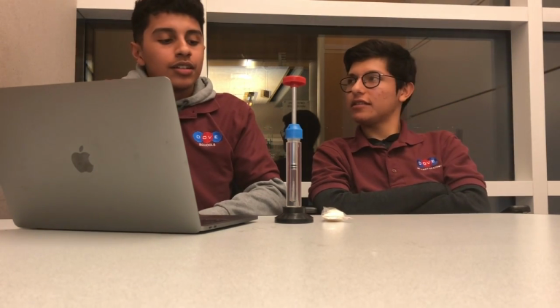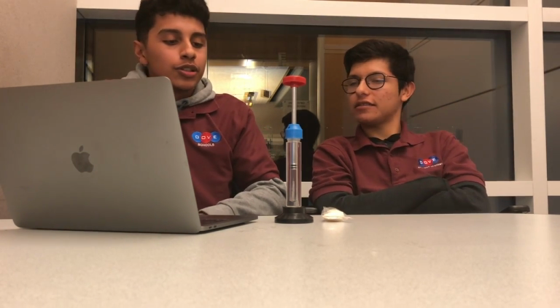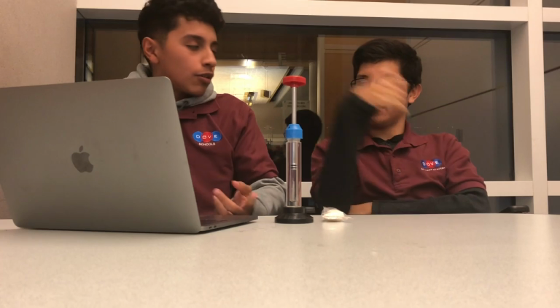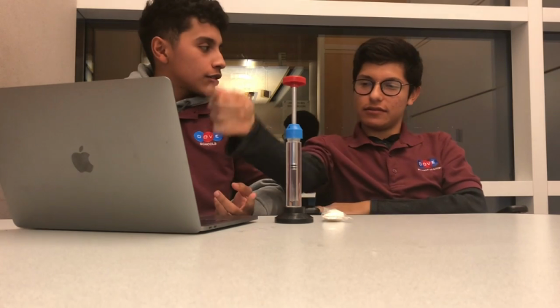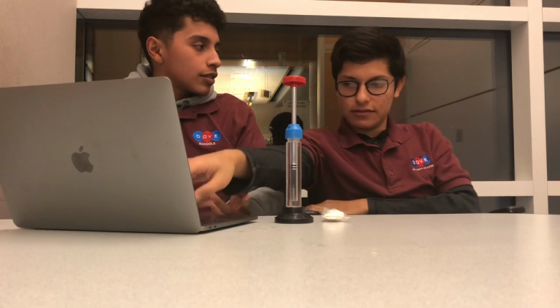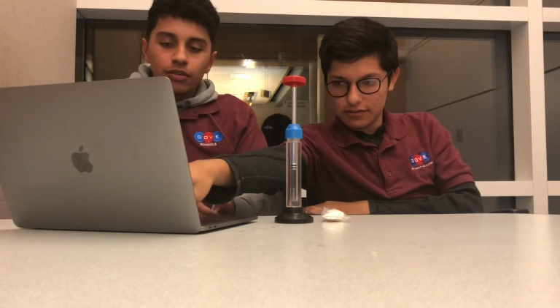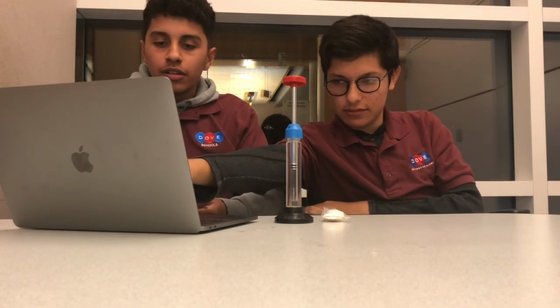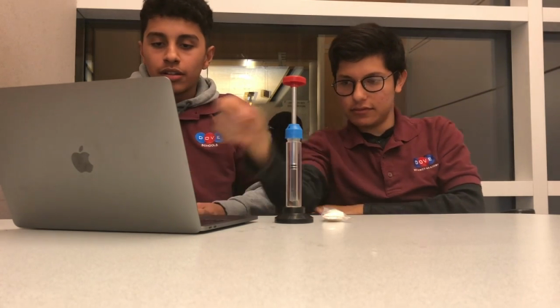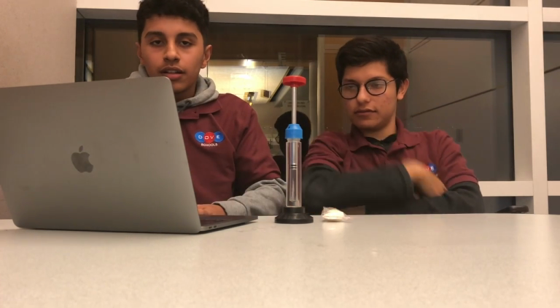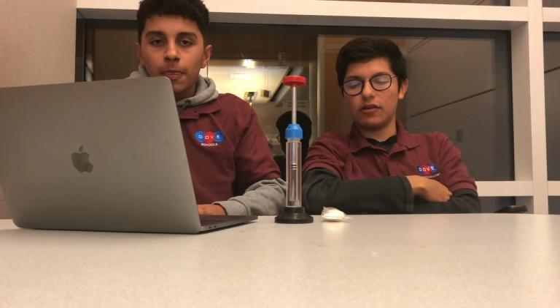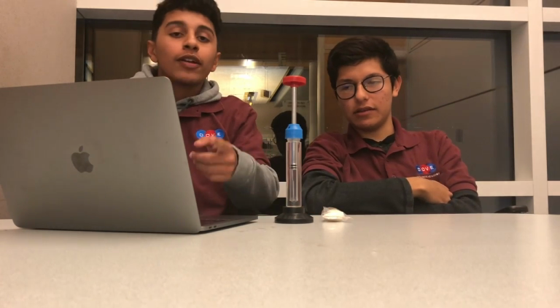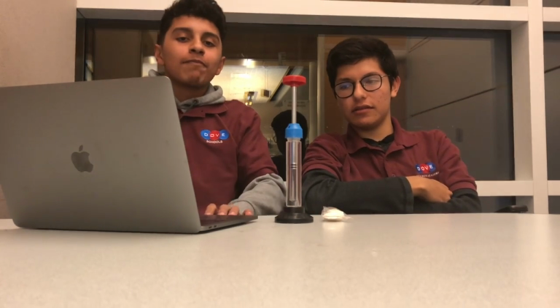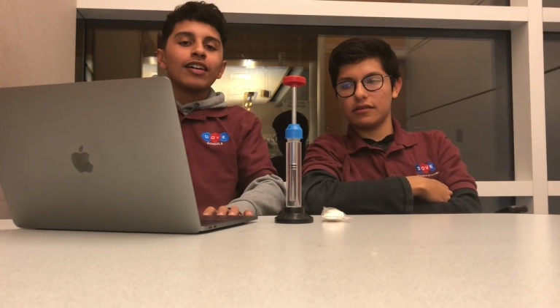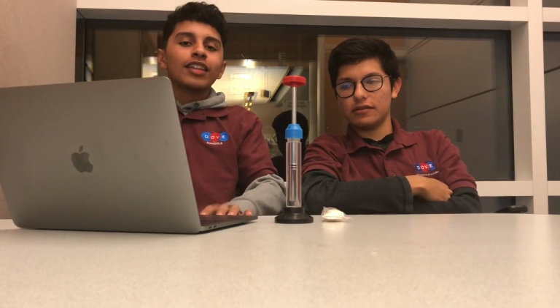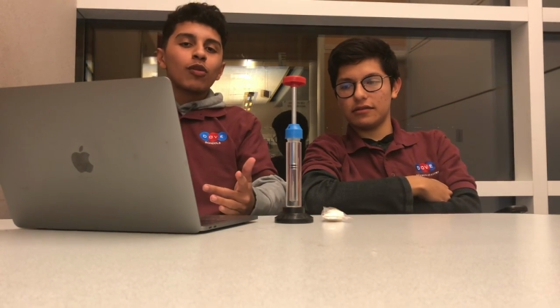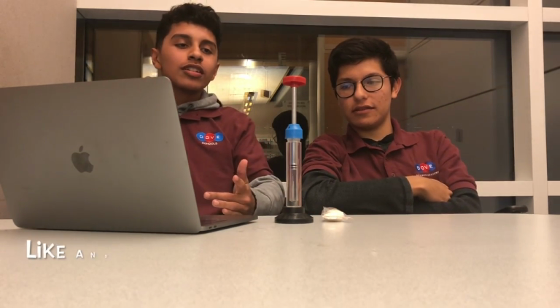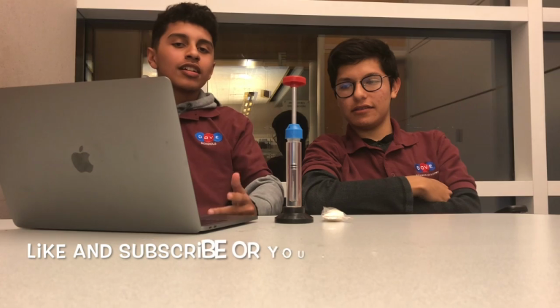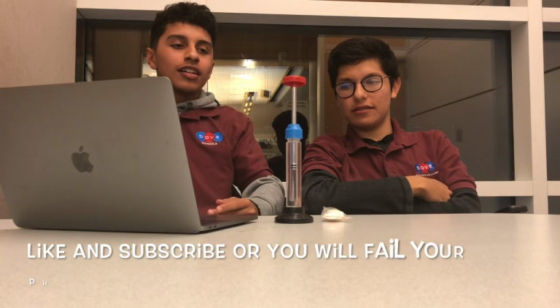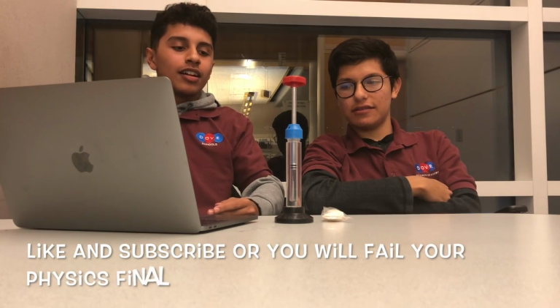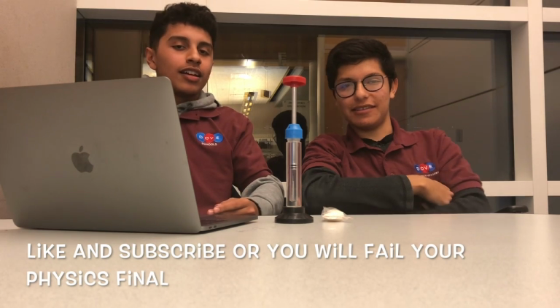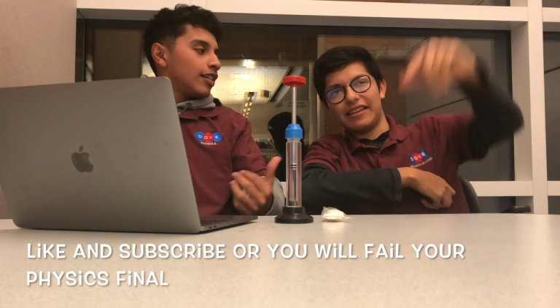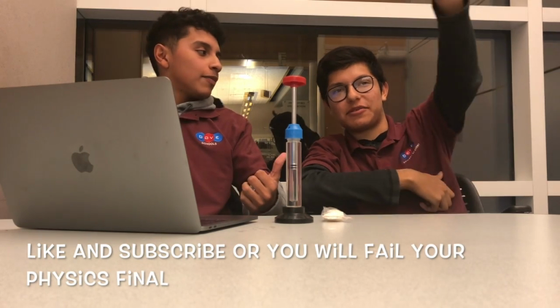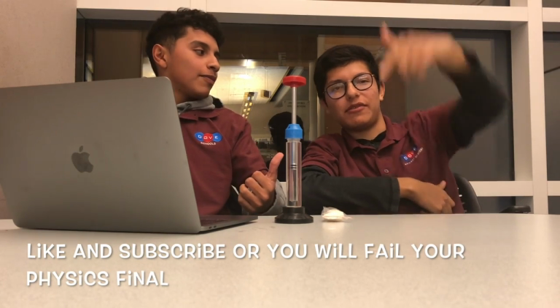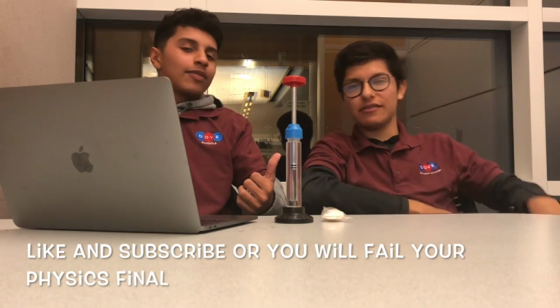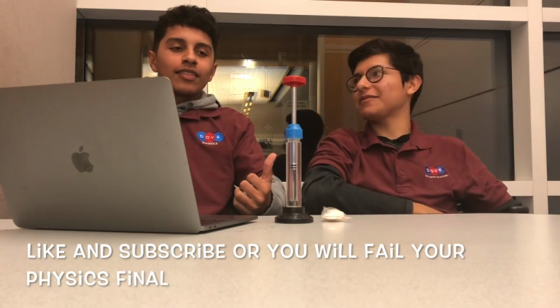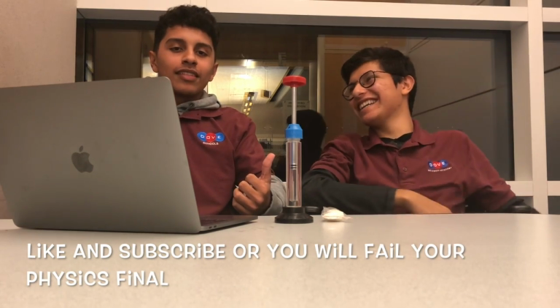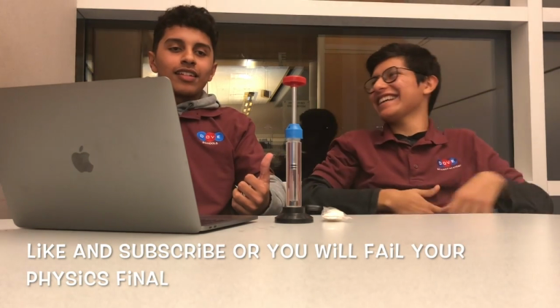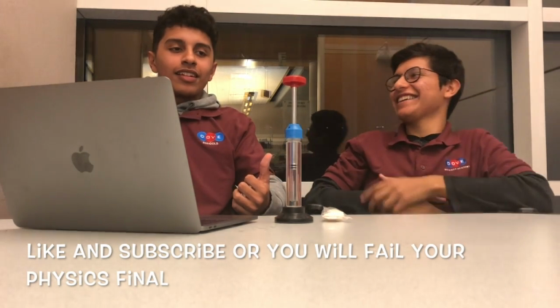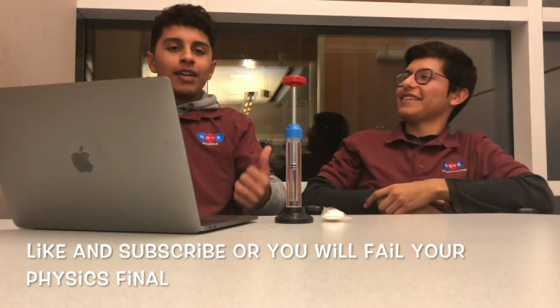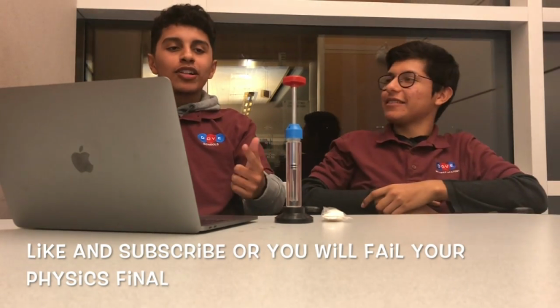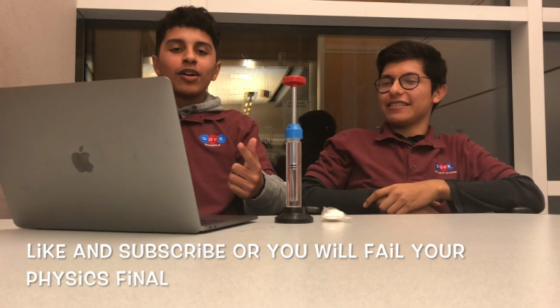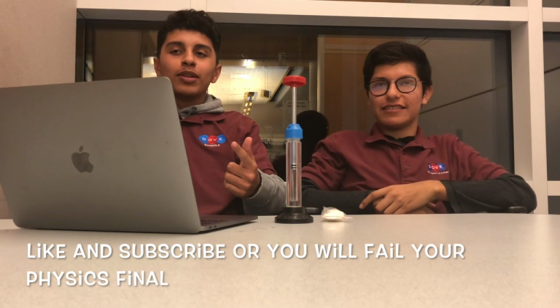Should we show how it works? Oh yeah. Thanks for watching. Like and subscribe already, and make sure to leave a comment below.